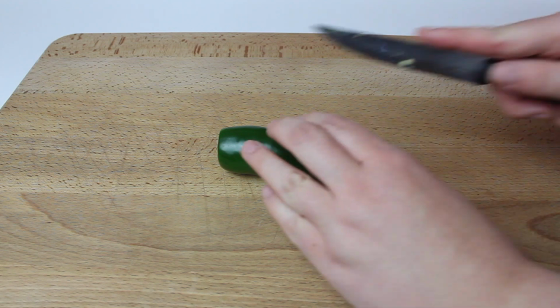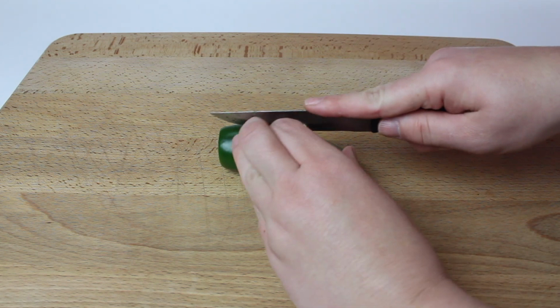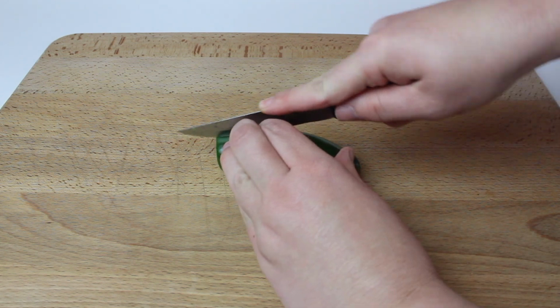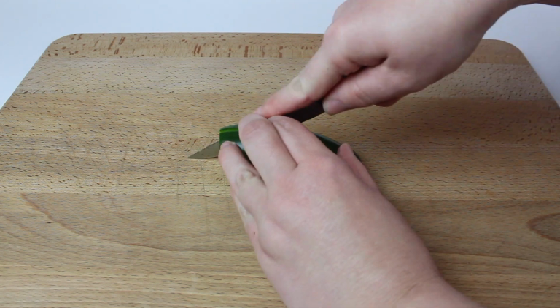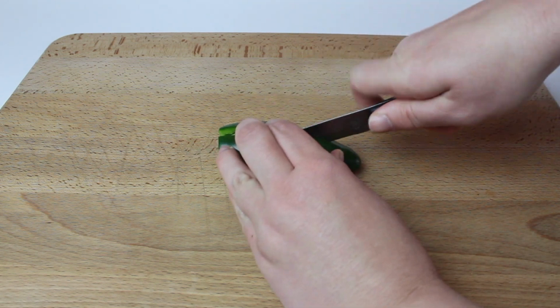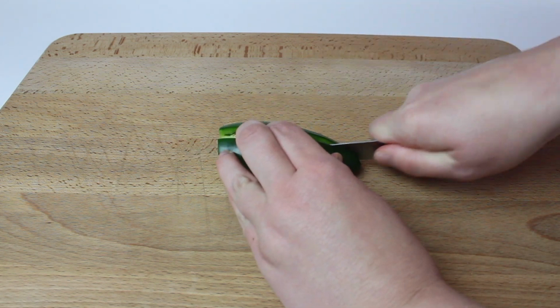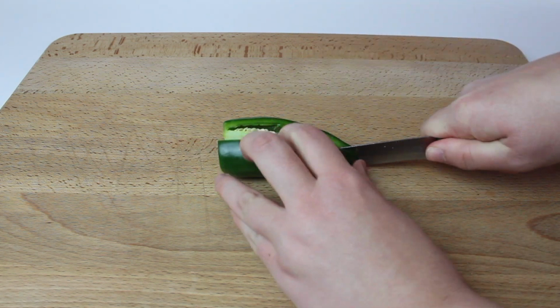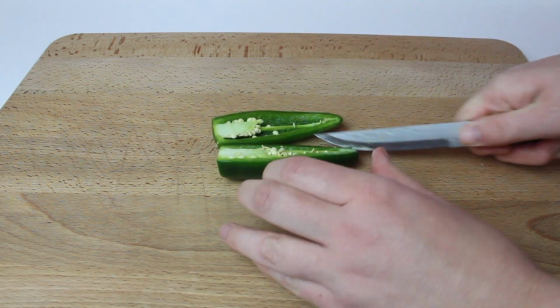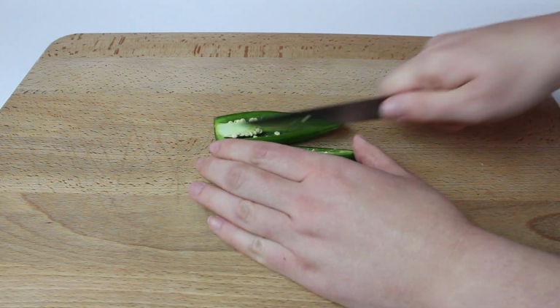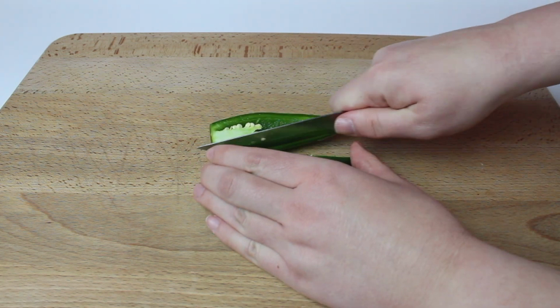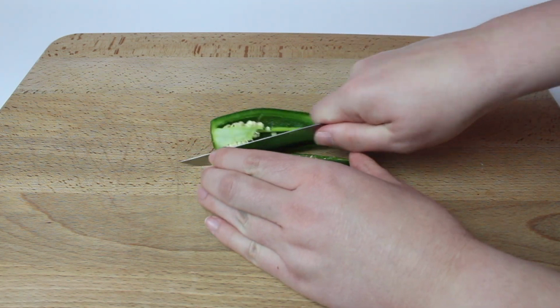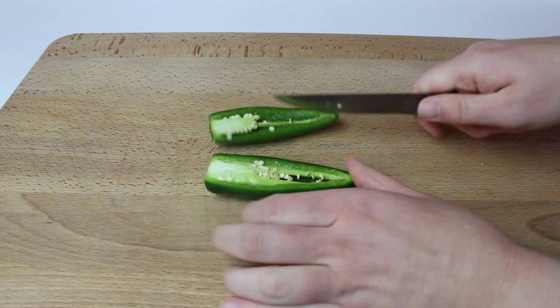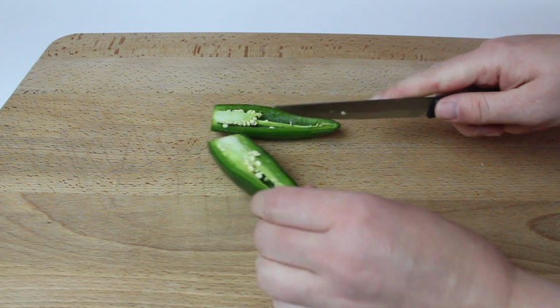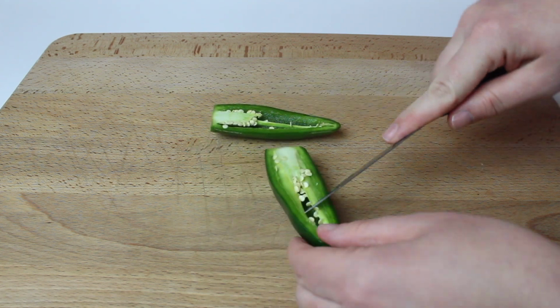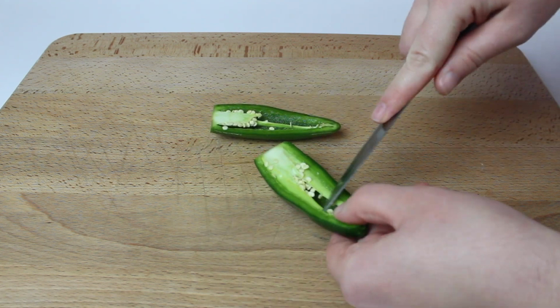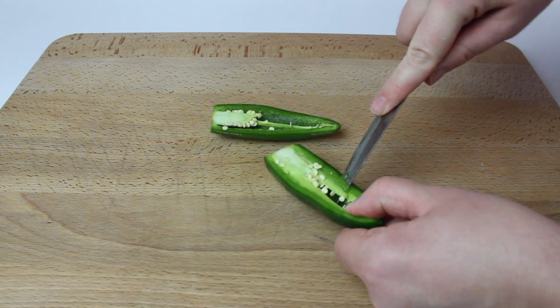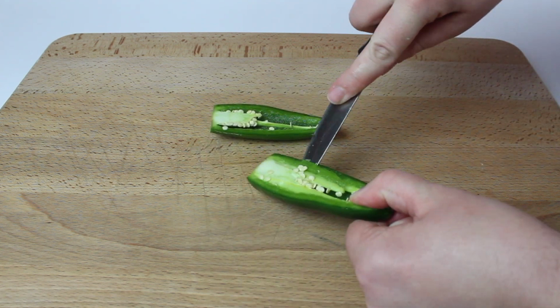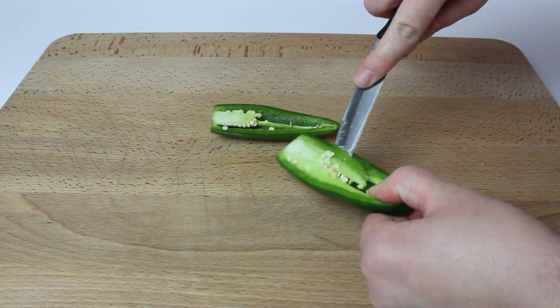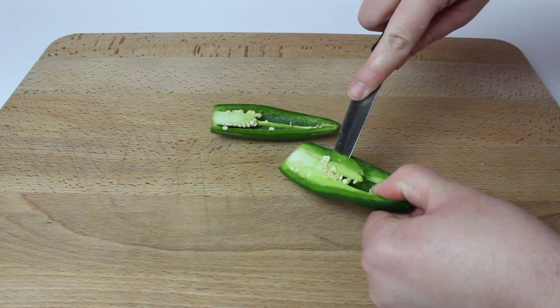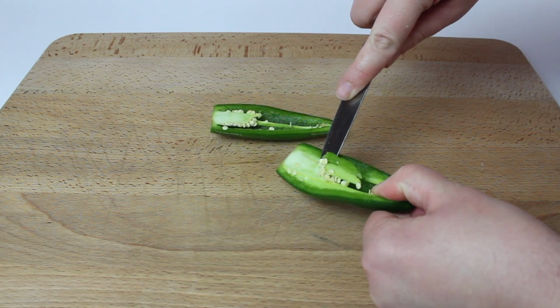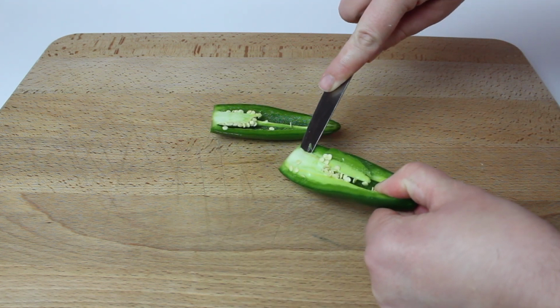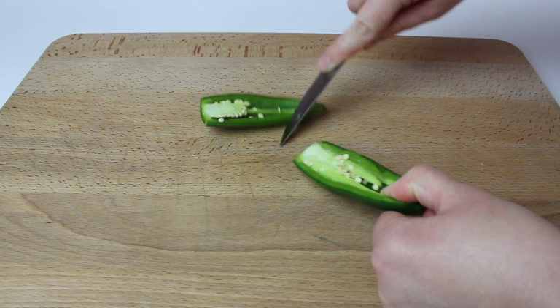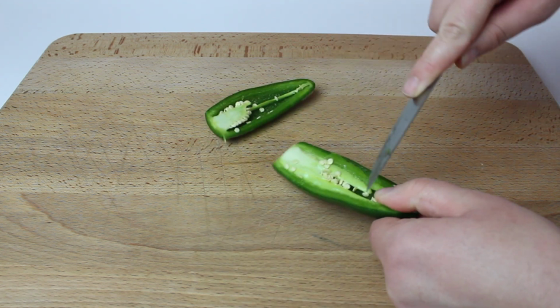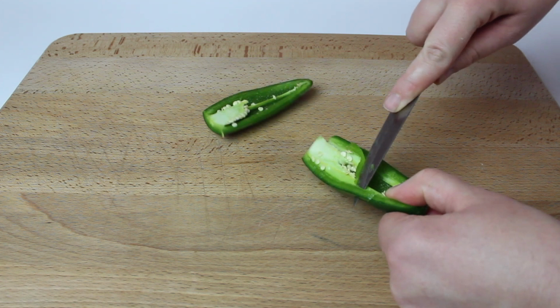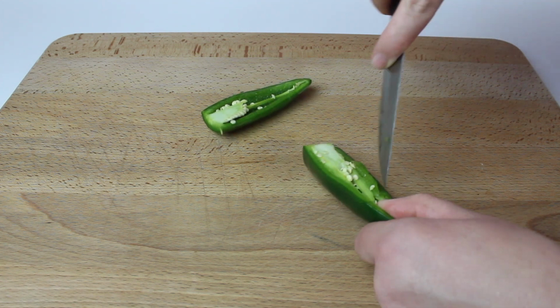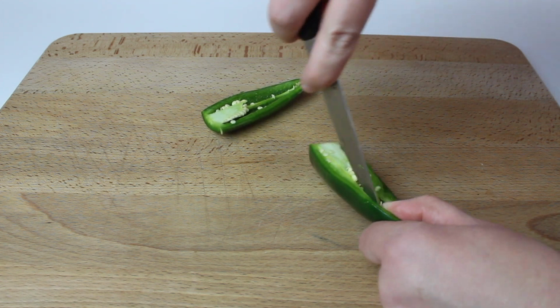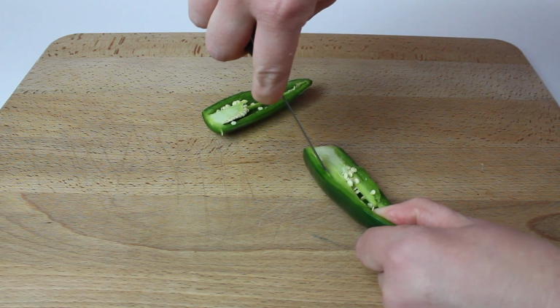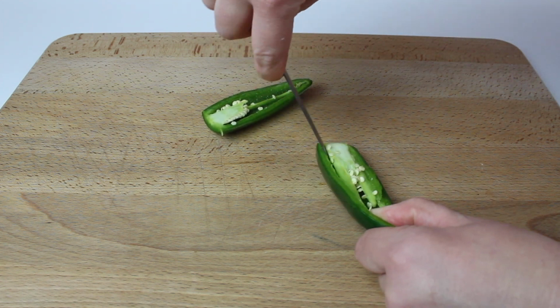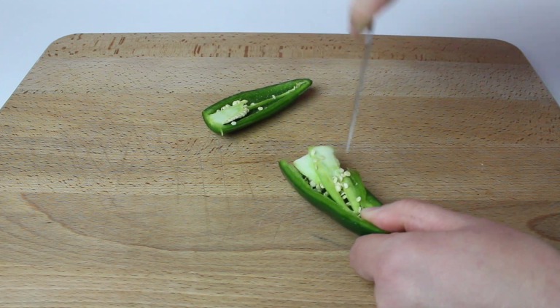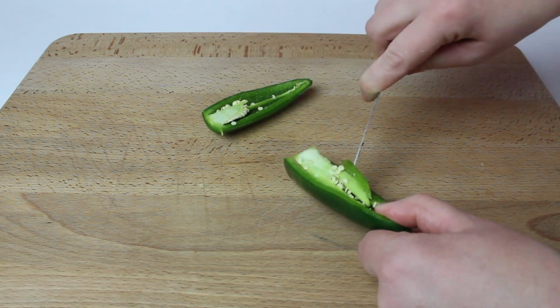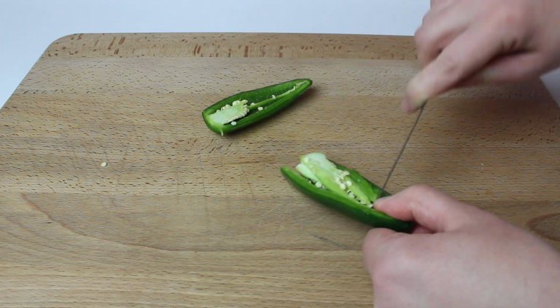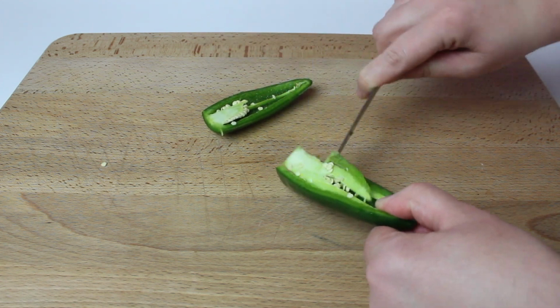Next, you're going to remove the seeds from the jalapeños. A lot of people like to wear plastic gloves while working with jalapeños. I didn't, but I thoroughly washed my hands after doing this.